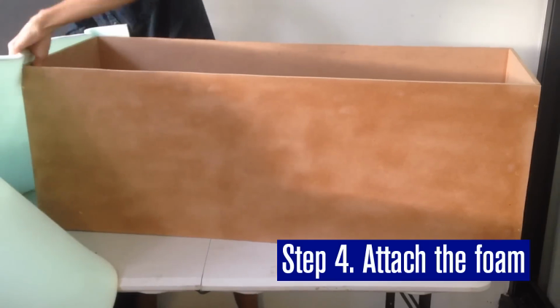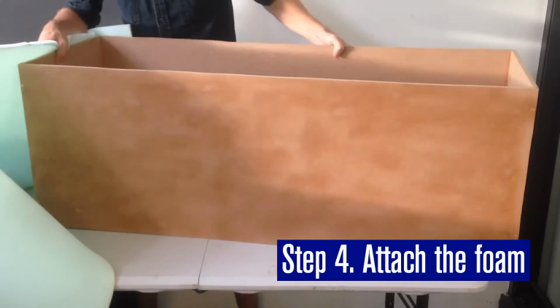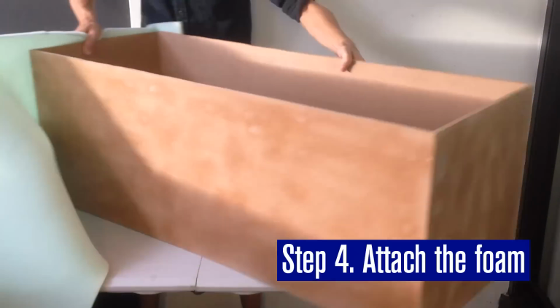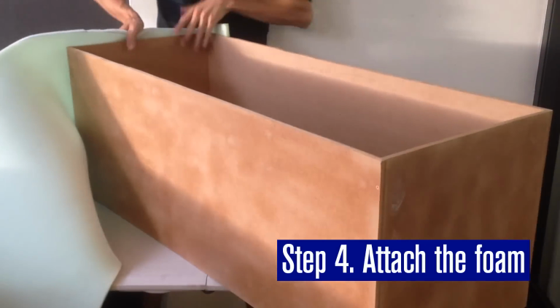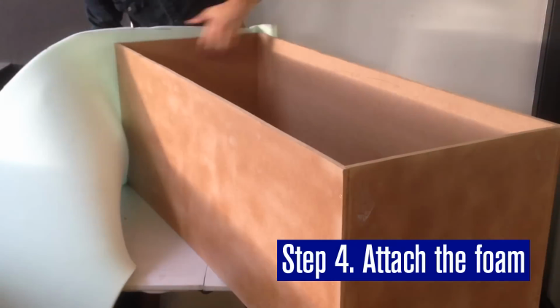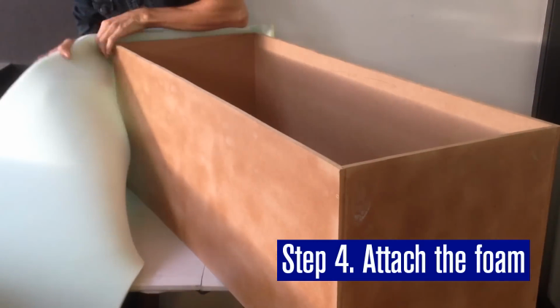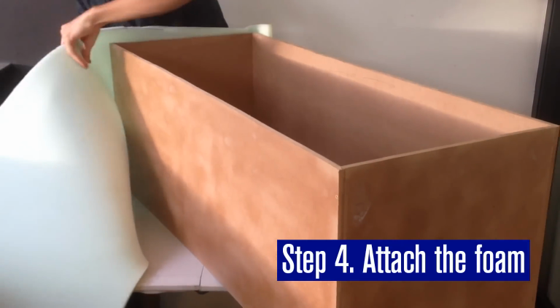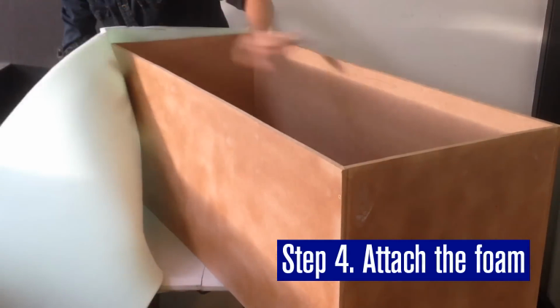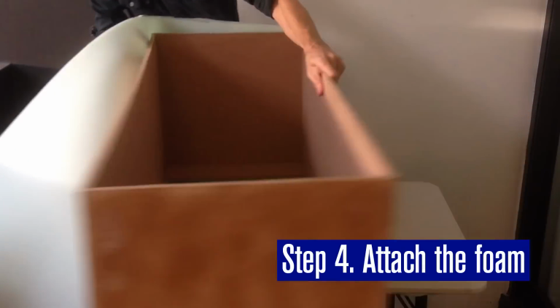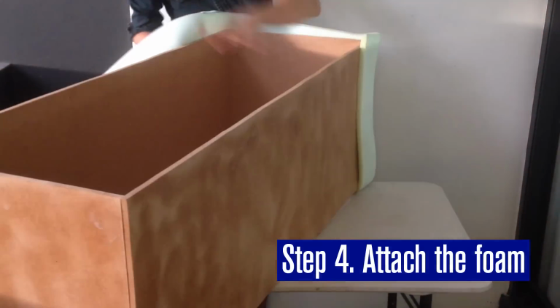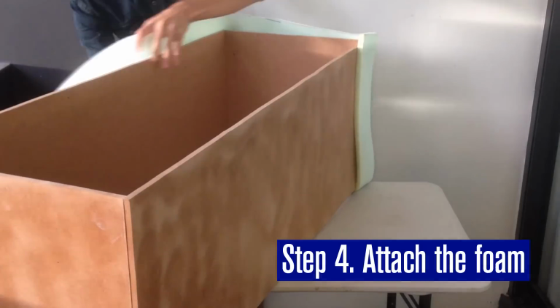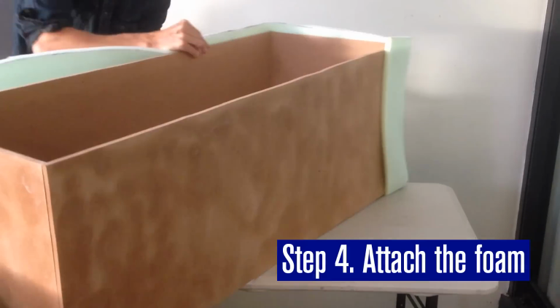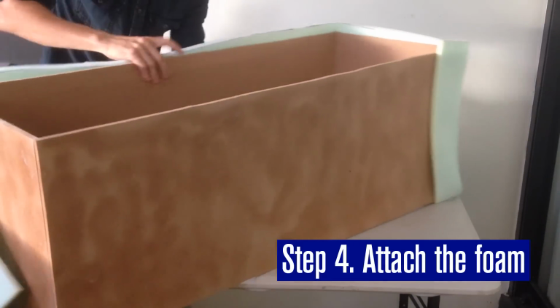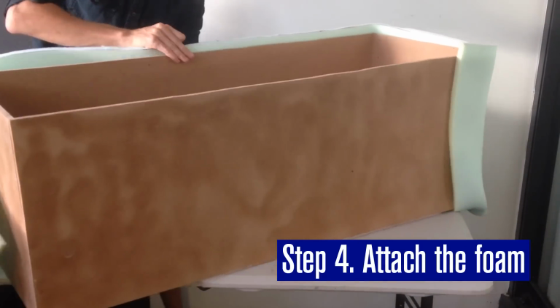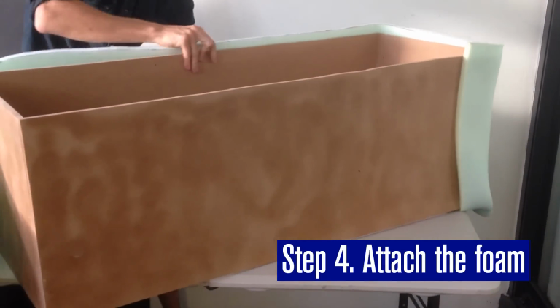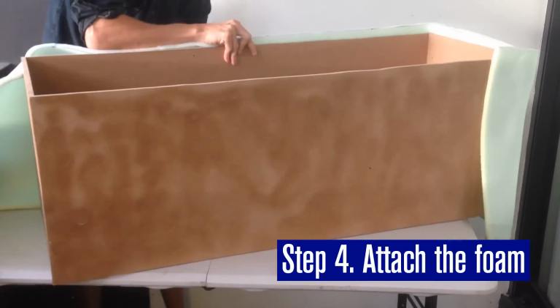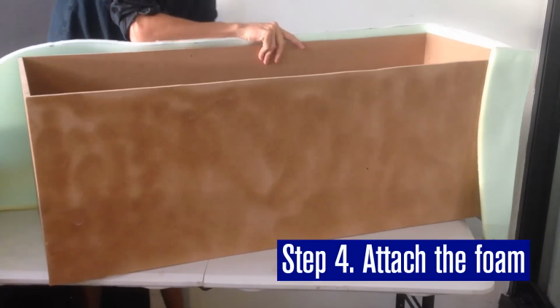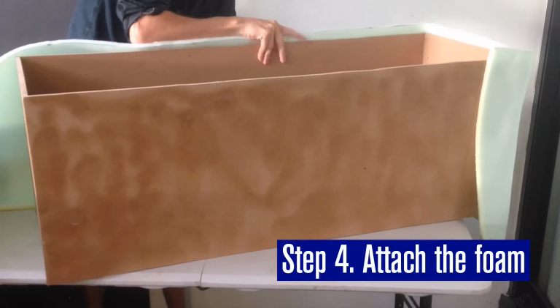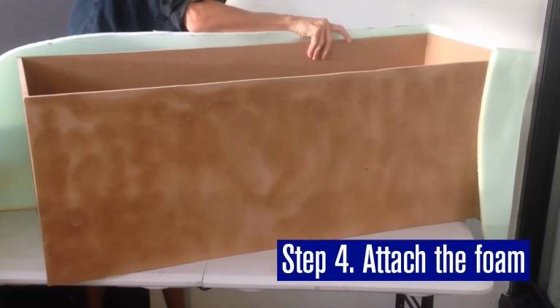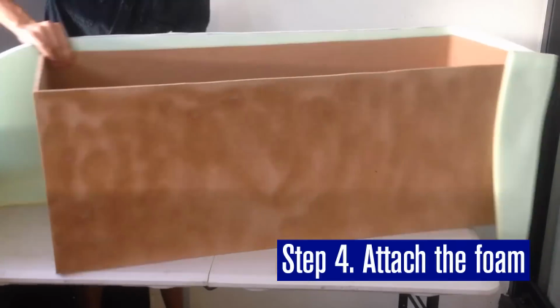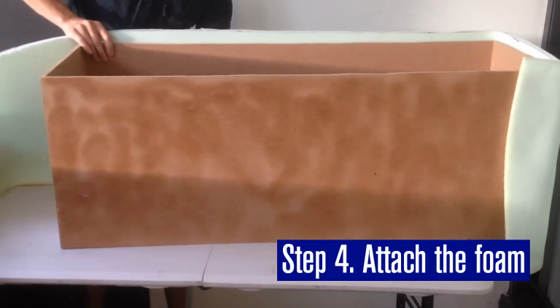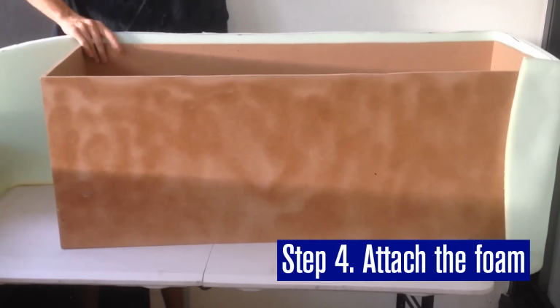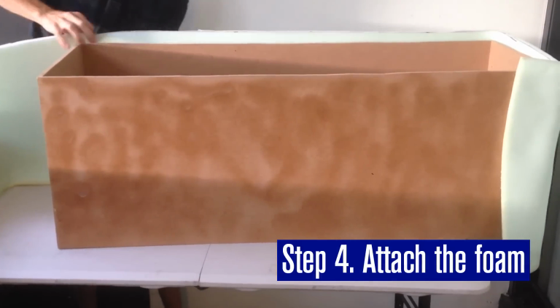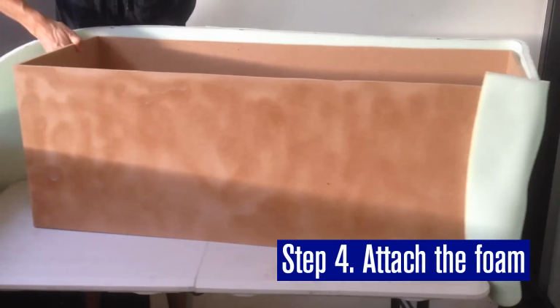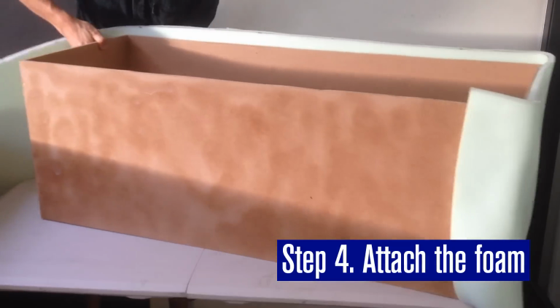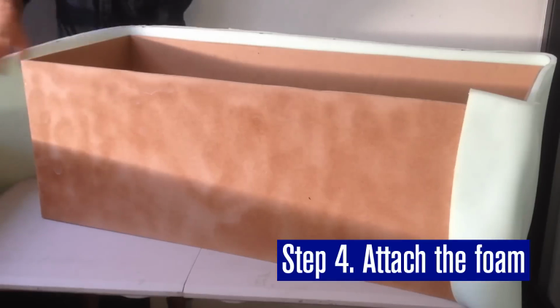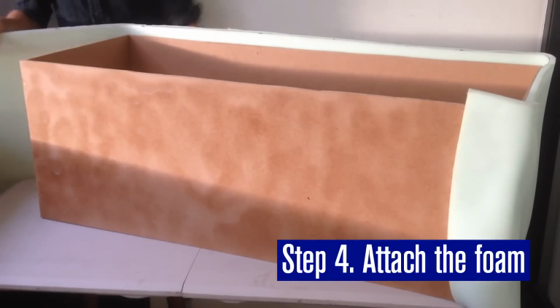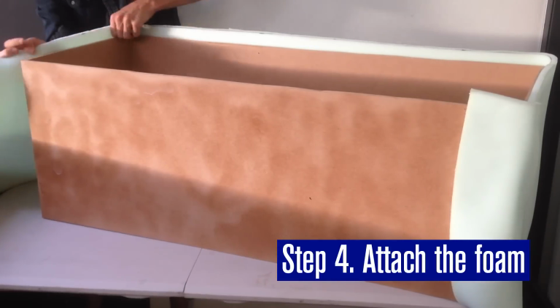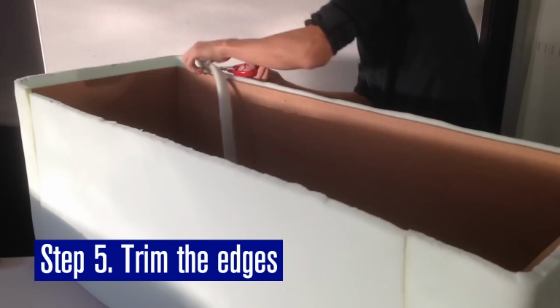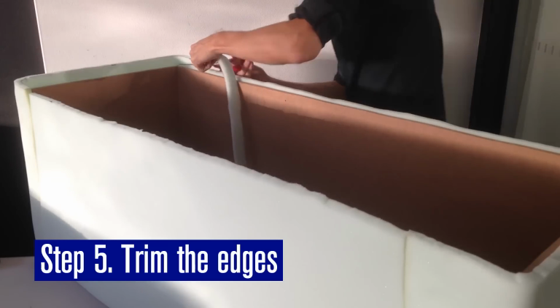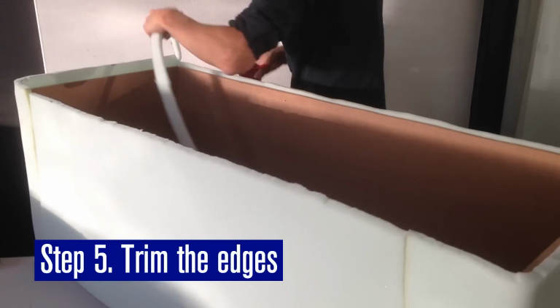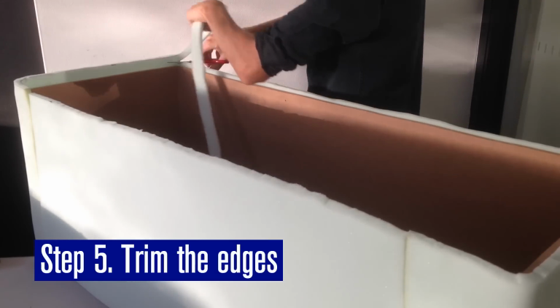Position the sprayed side of the foam against the trunk and wrap it all the way around, pressing down firmly. Then trim the edges.